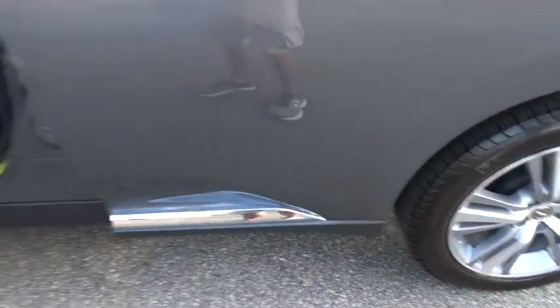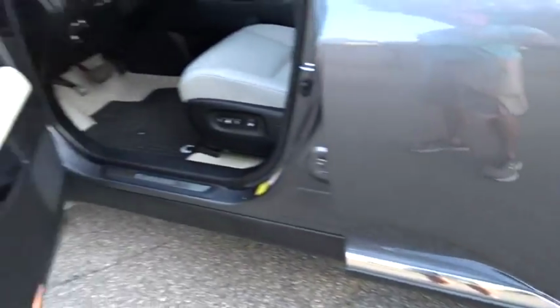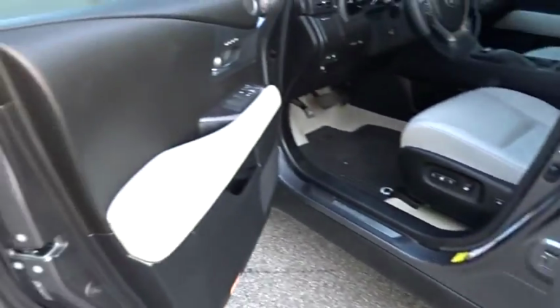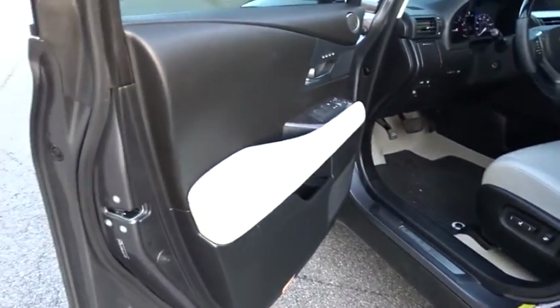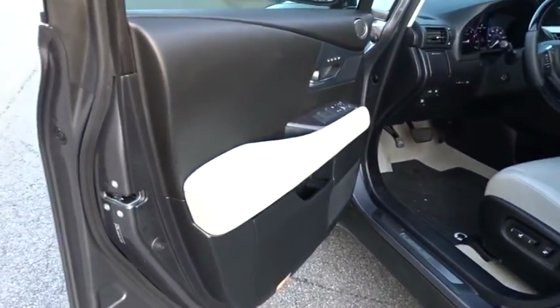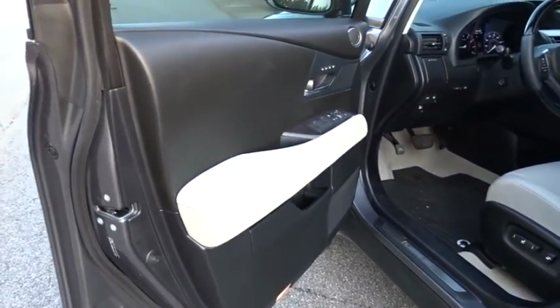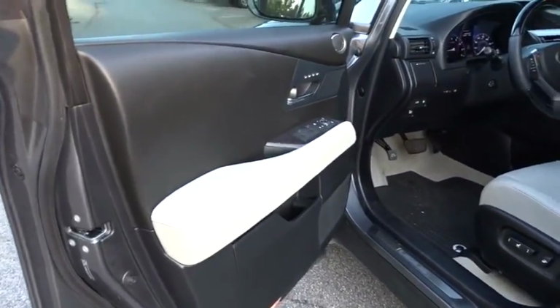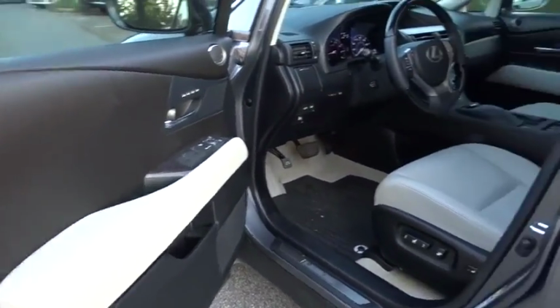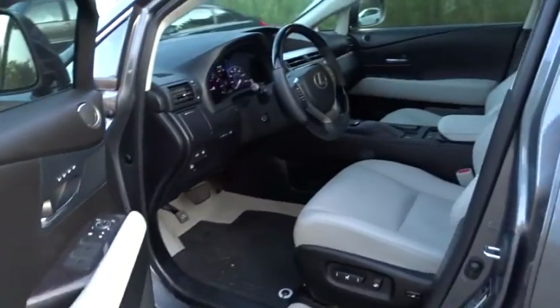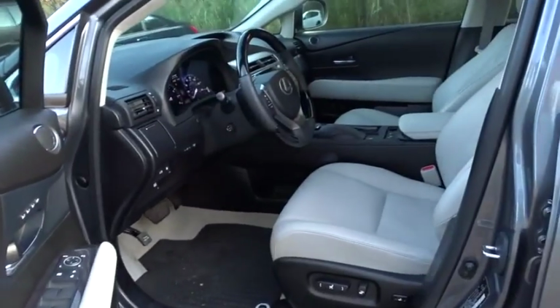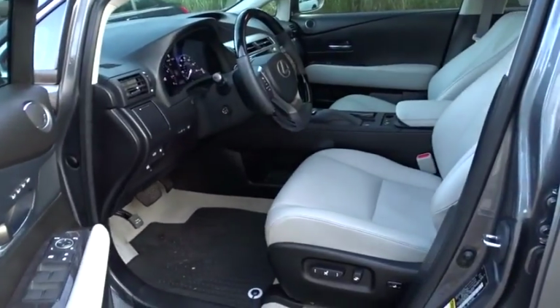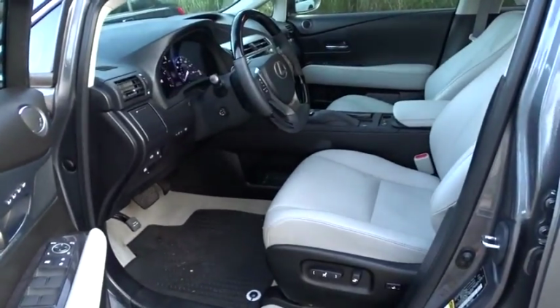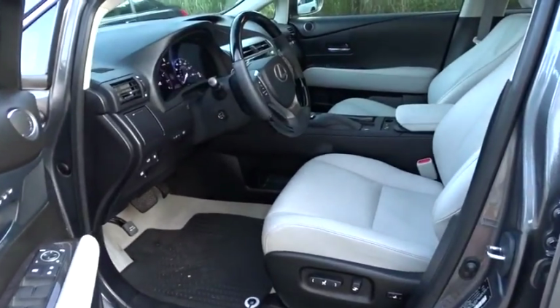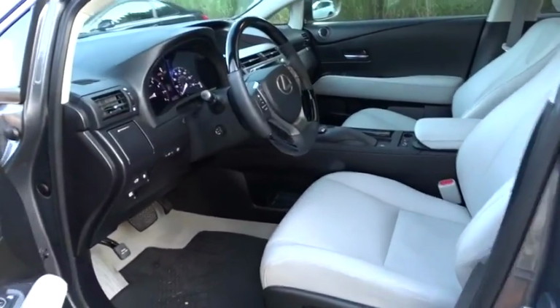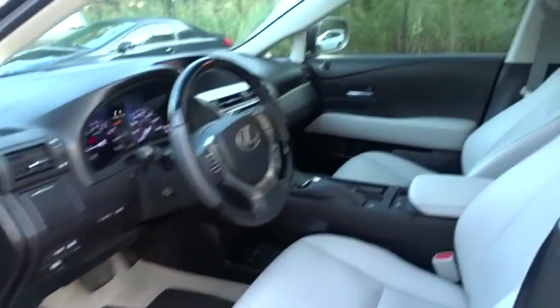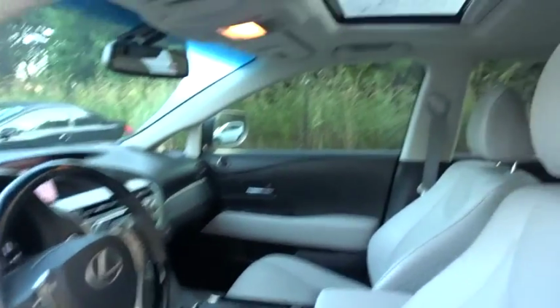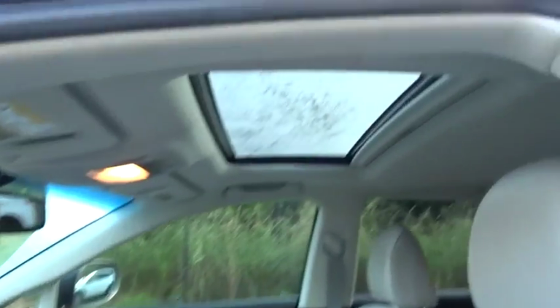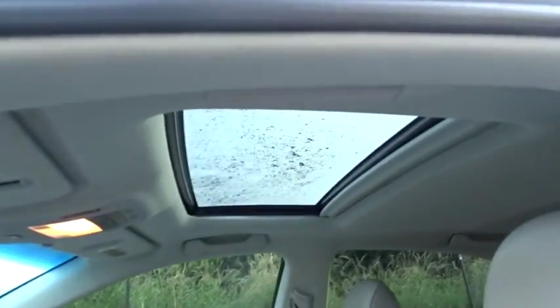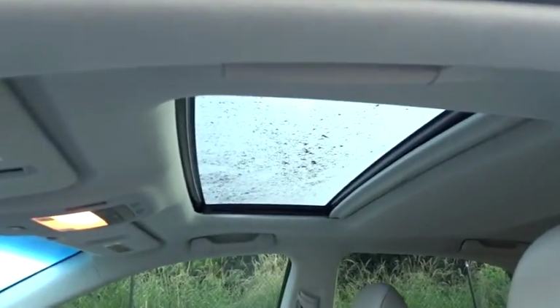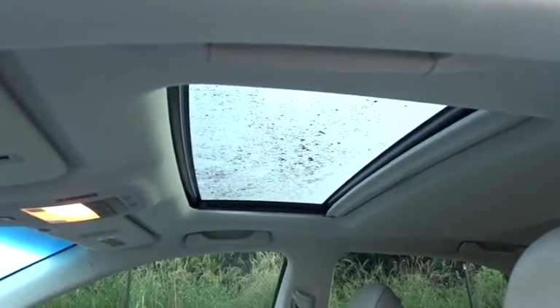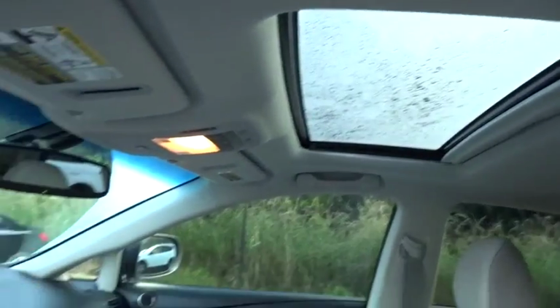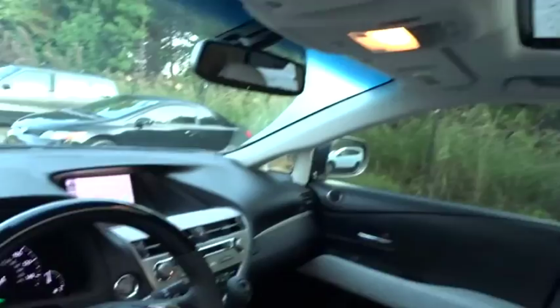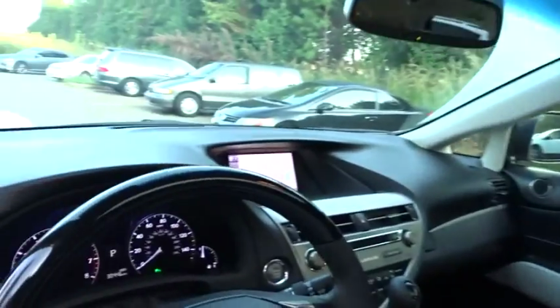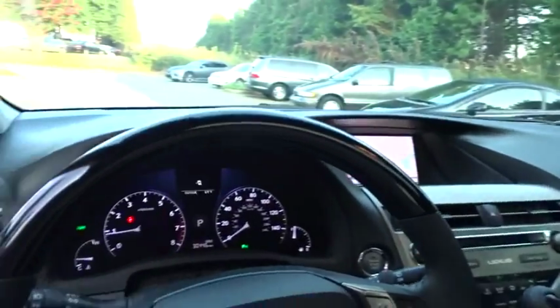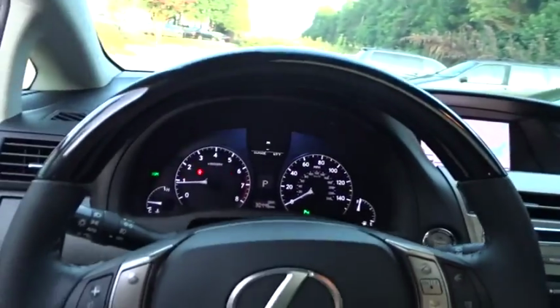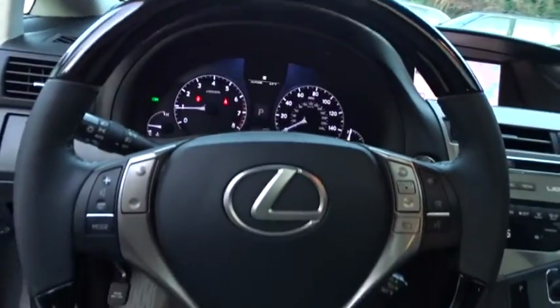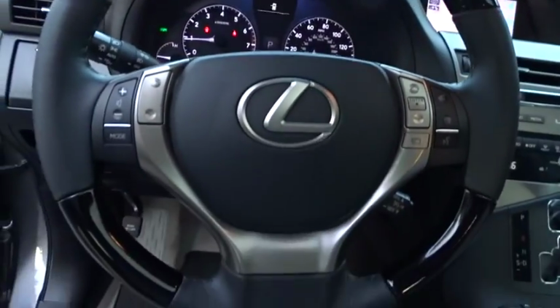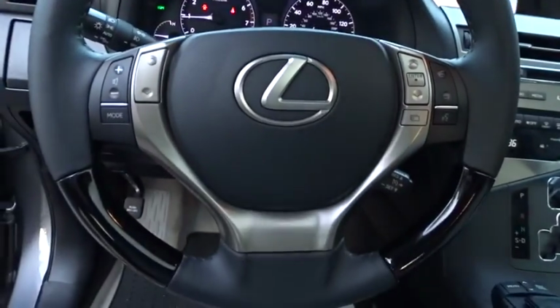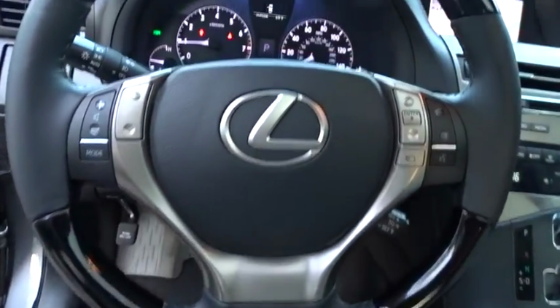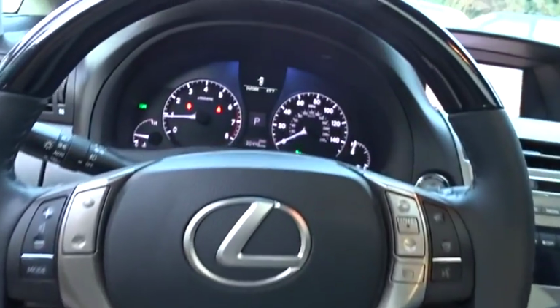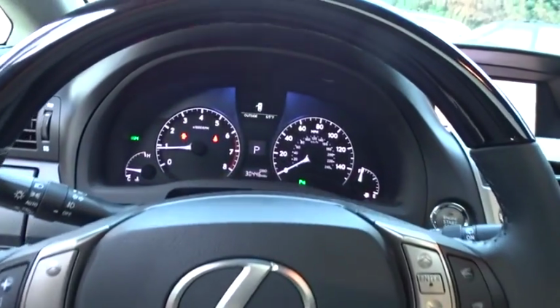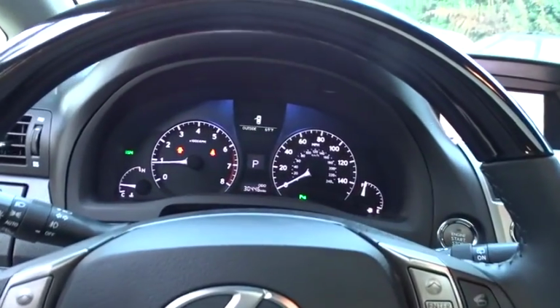Navigation system, backup monitor, leather-wrapped steering wheel, dual airbags, Bluetooth, navigation package, power steering, adjustable steering wheel, four-wheel disc brakes, floor mats, aluminum wheels.